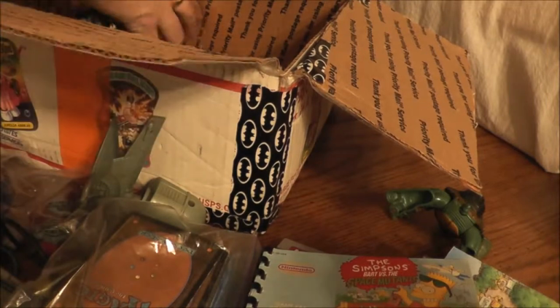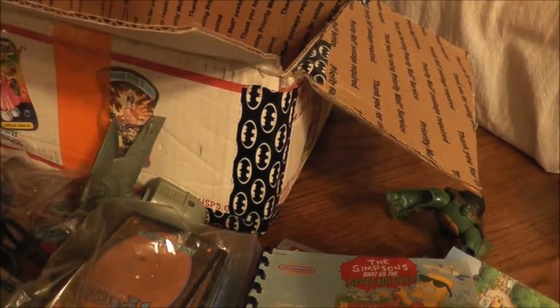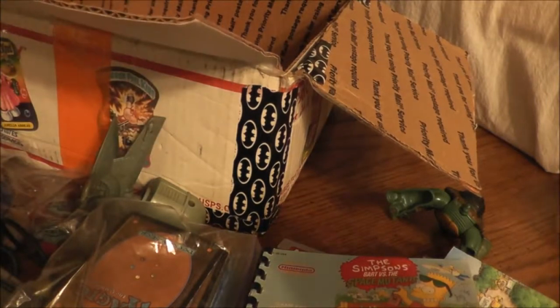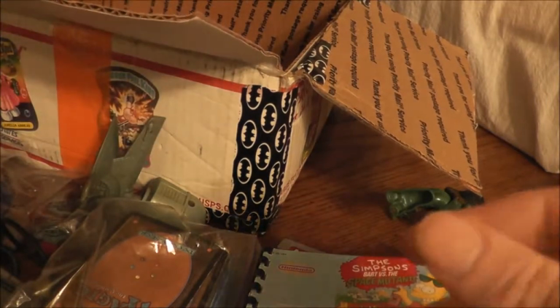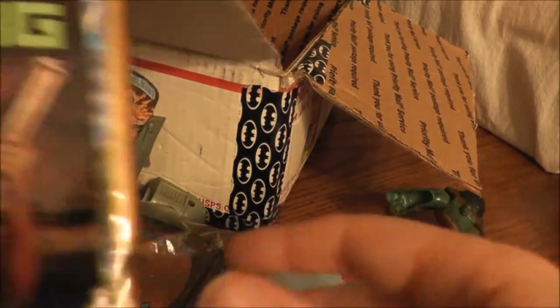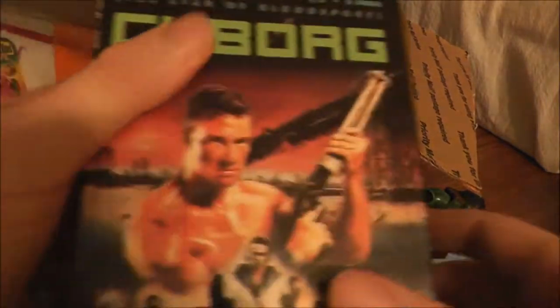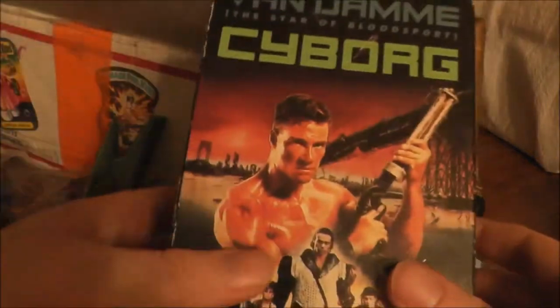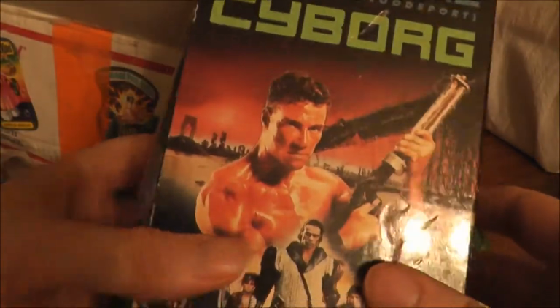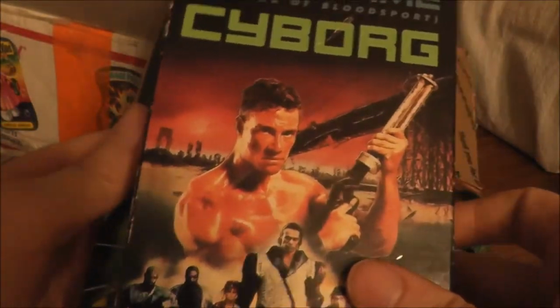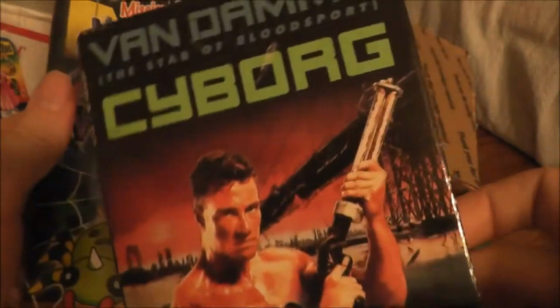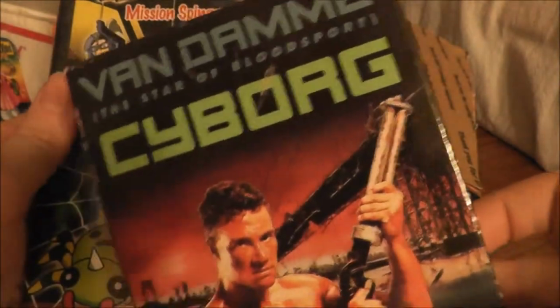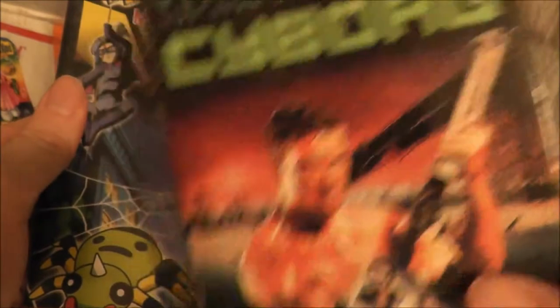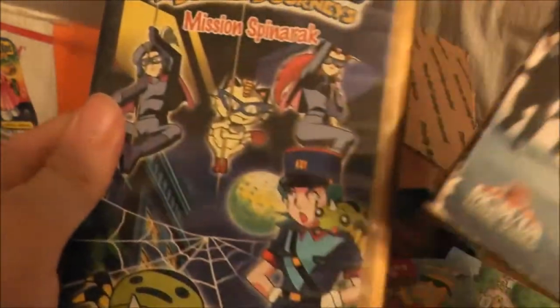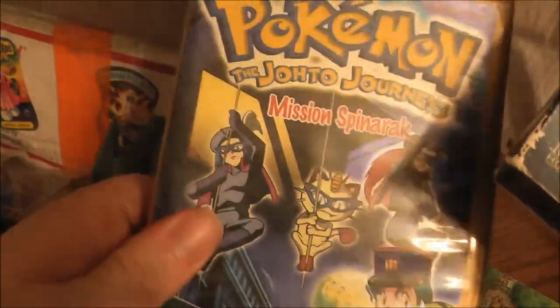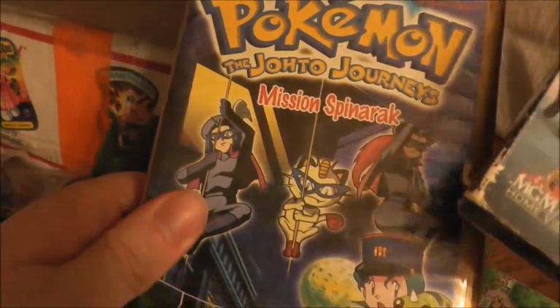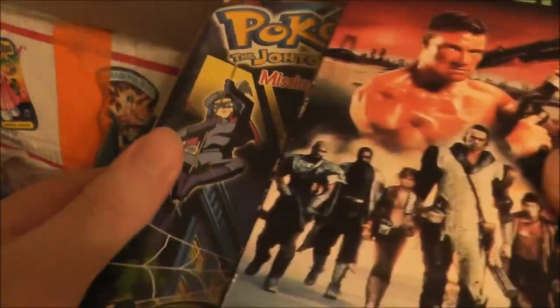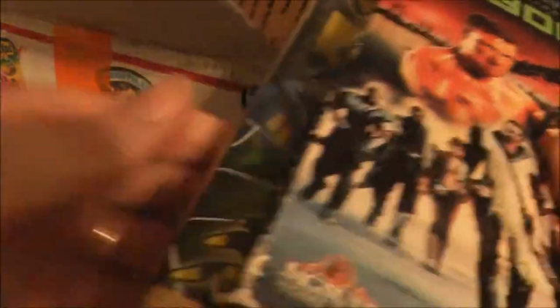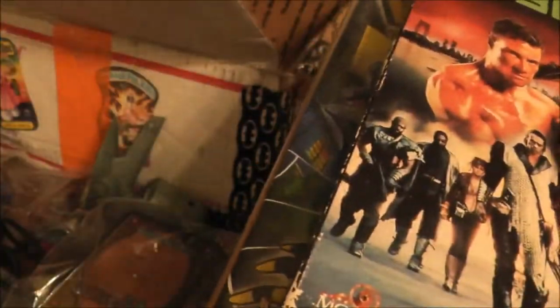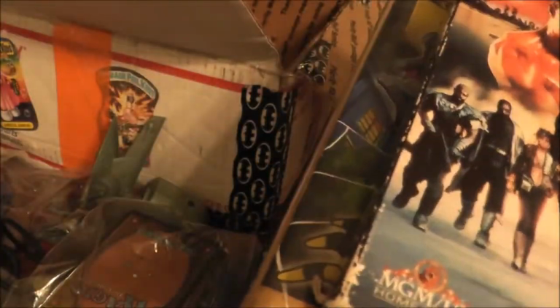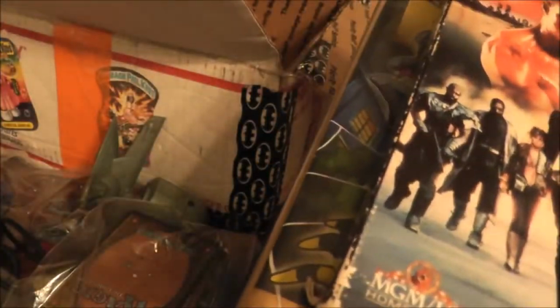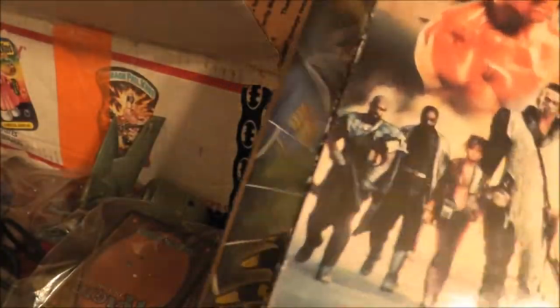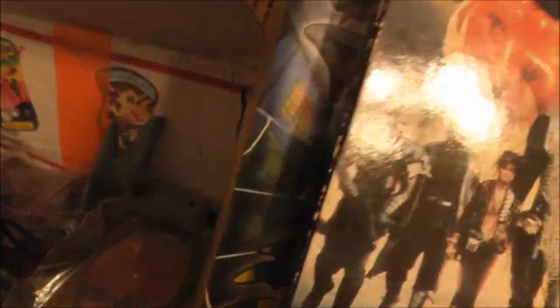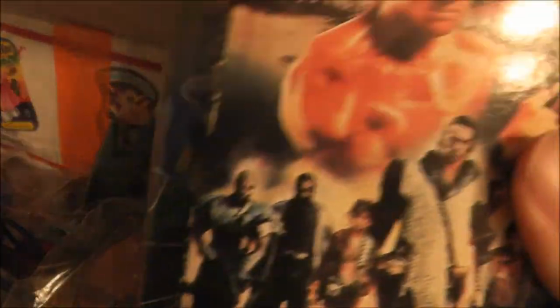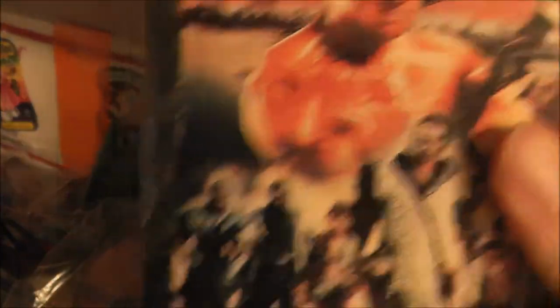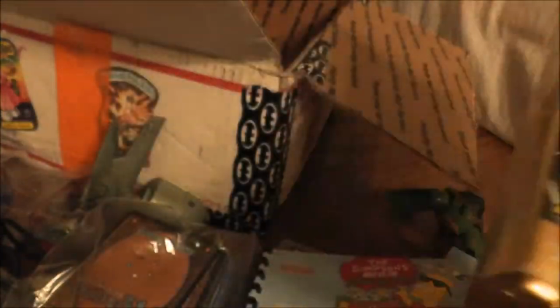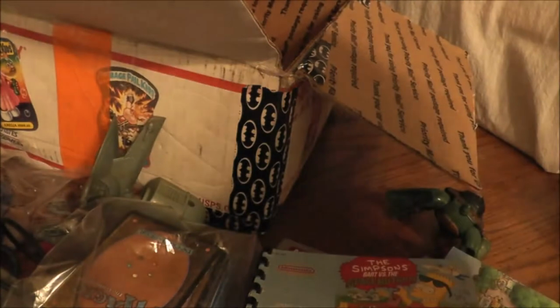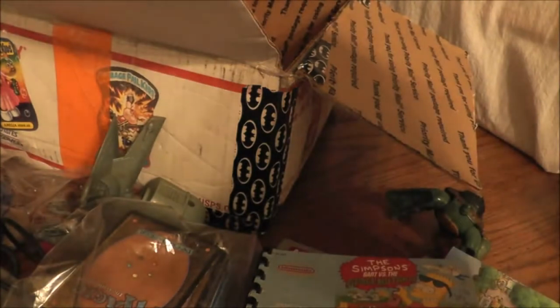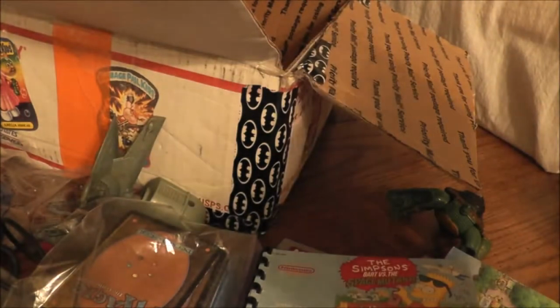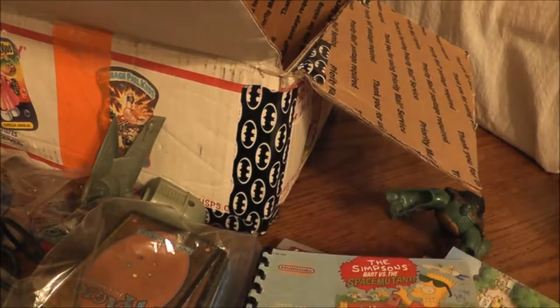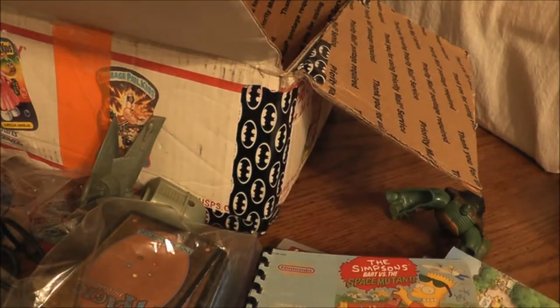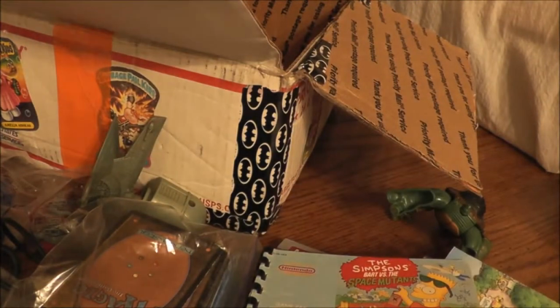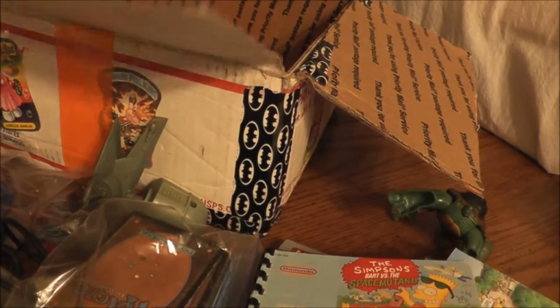Some VHS tapes. I haven't used a VCR in a long time. We got a Van Damme Cyborg movie and a Pokemon cassette — neither one I'd be interested in, even if it was on DVD. Just not my cup of tea.